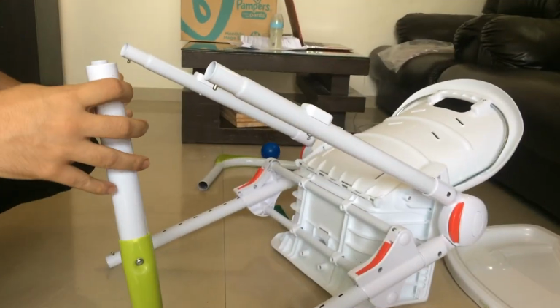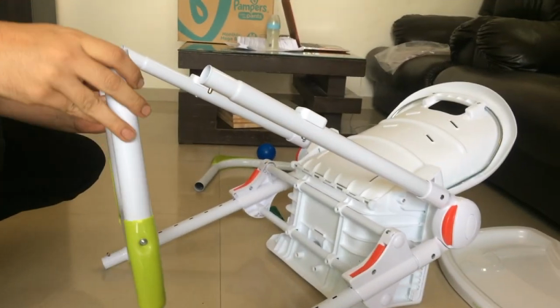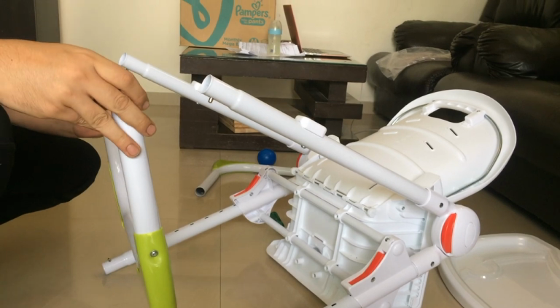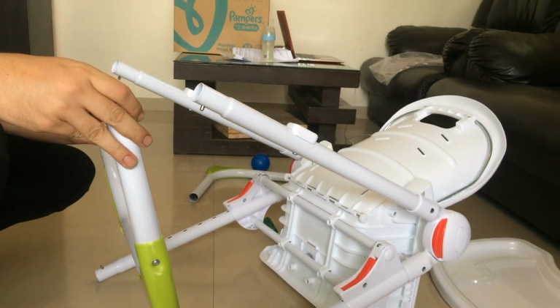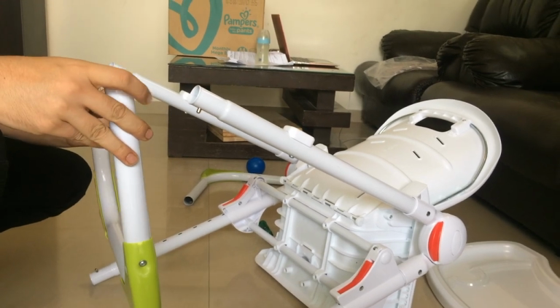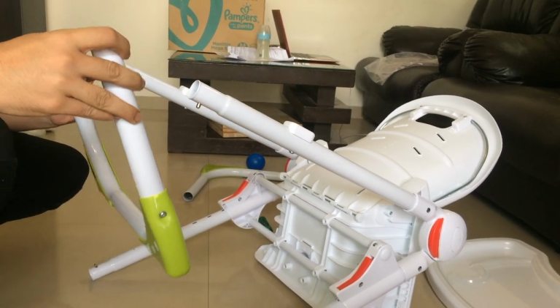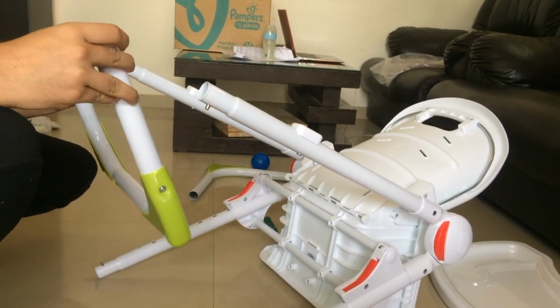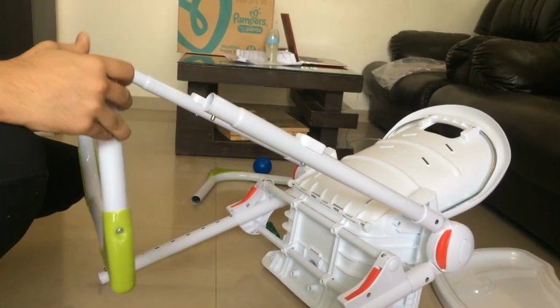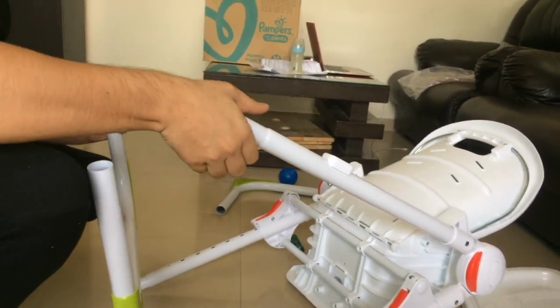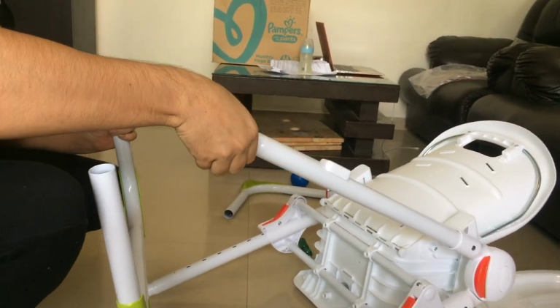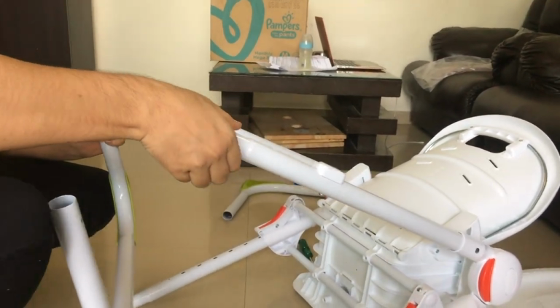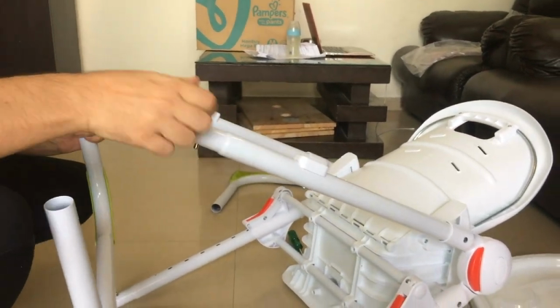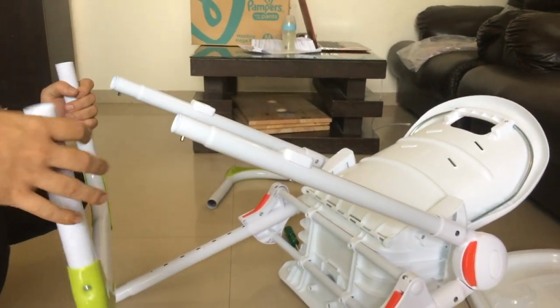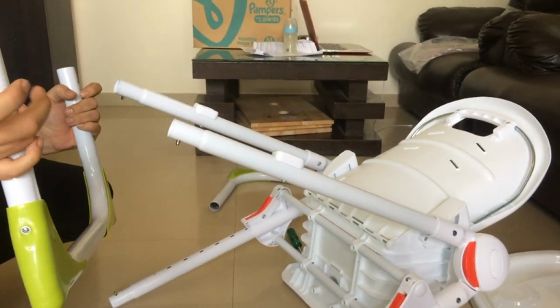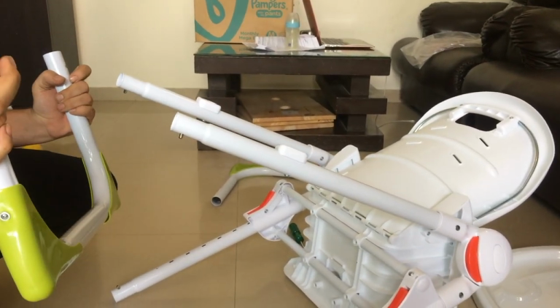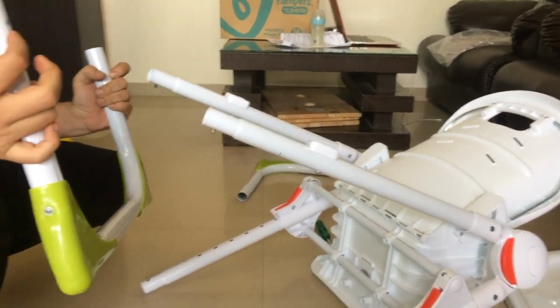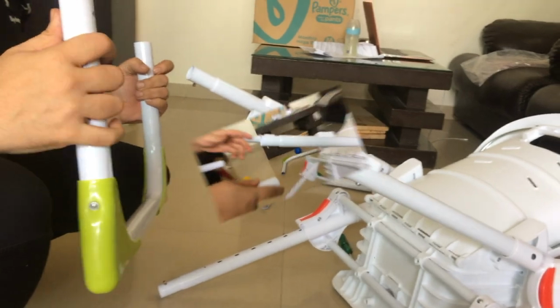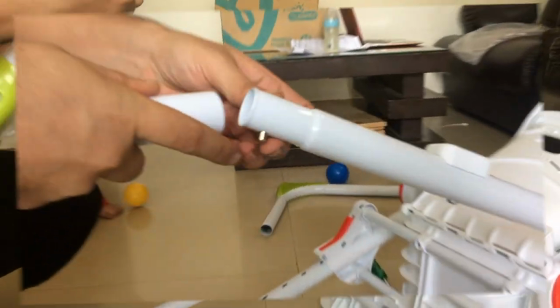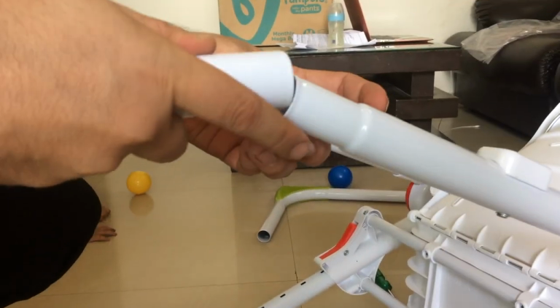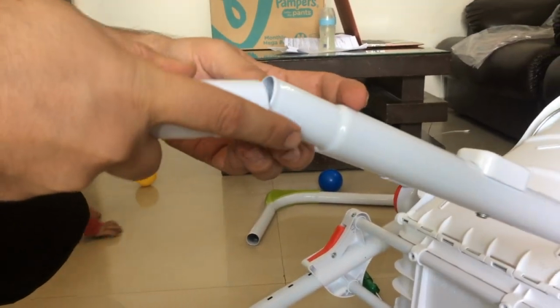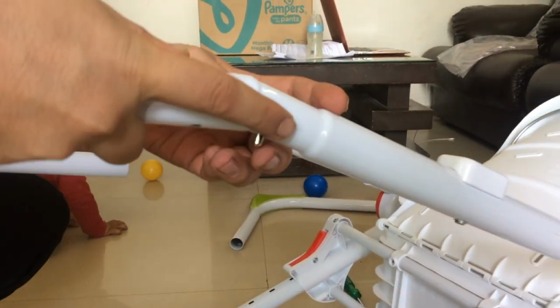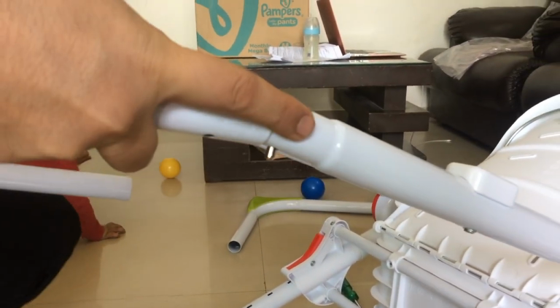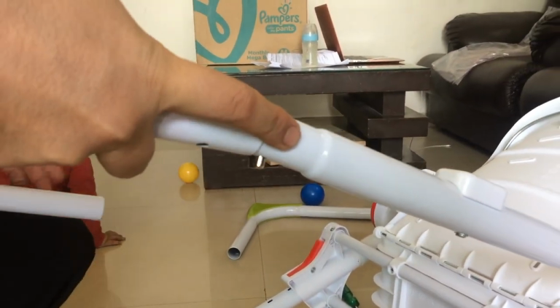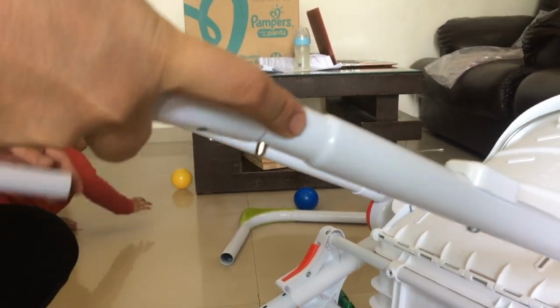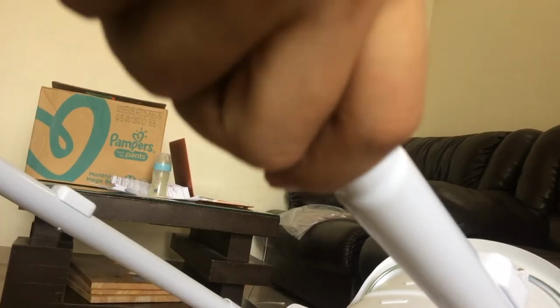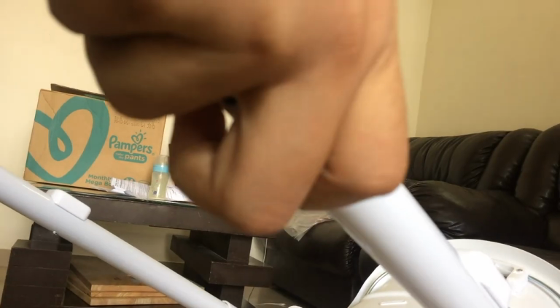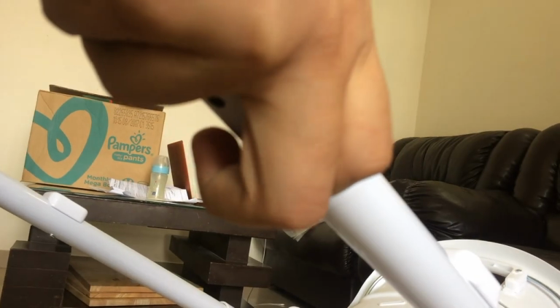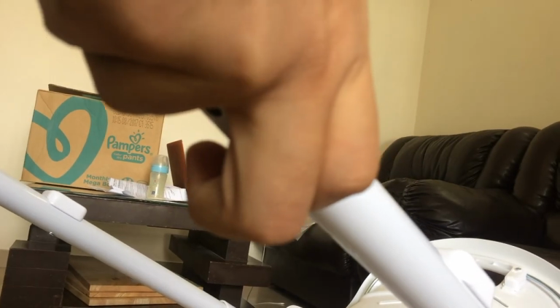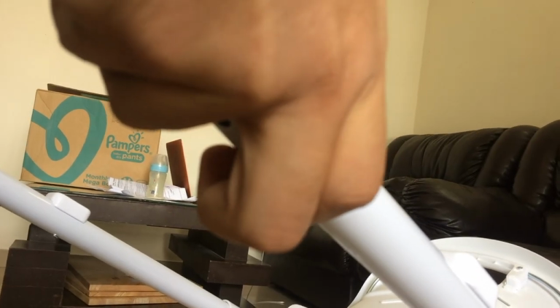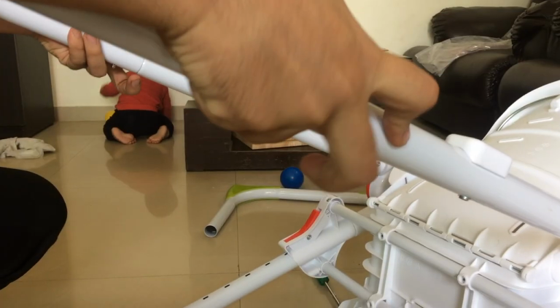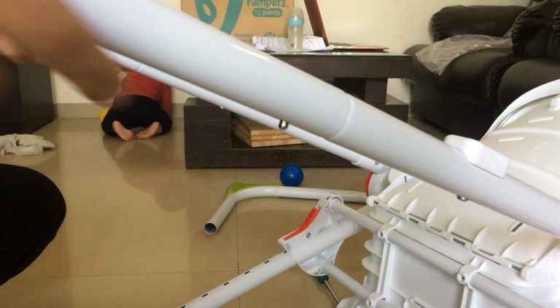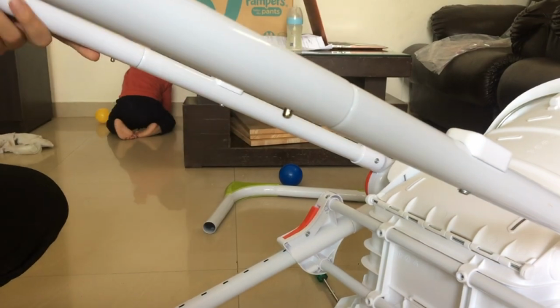Now we will start by placing the pin, making sure that the hole end is where the pin is and locking it securely. We are going to repeat the same with the other end as well.